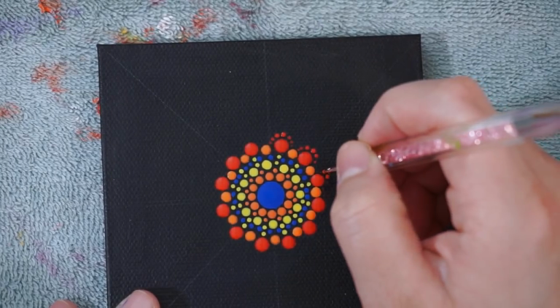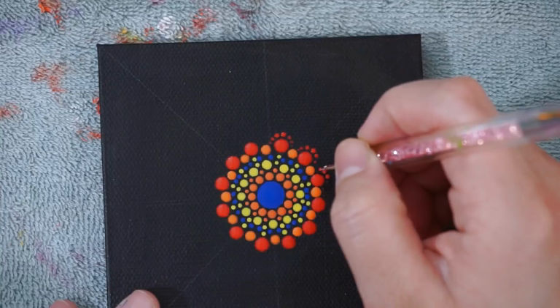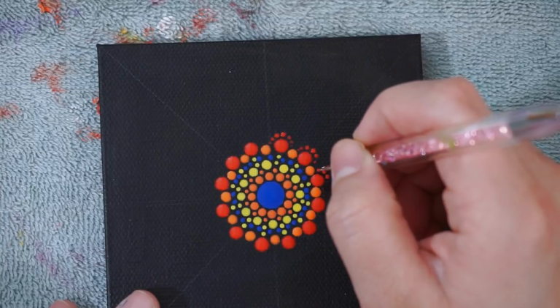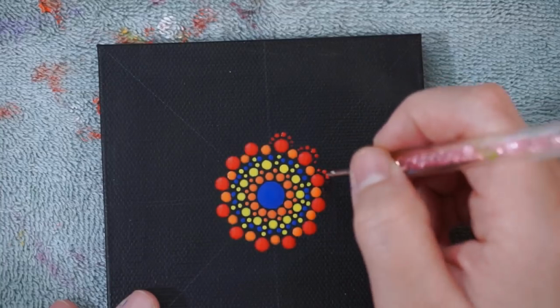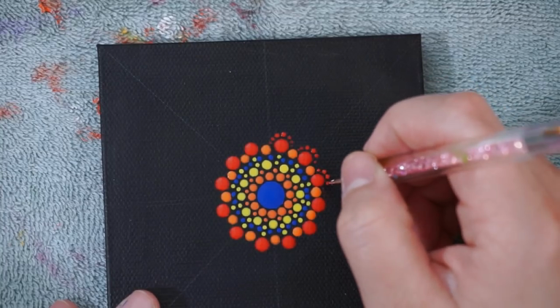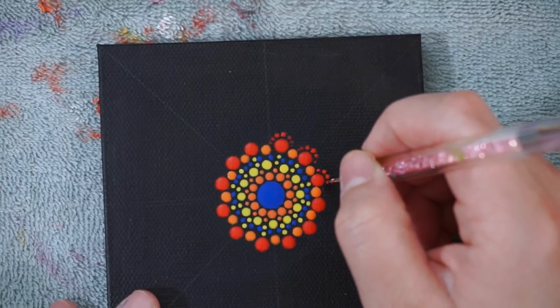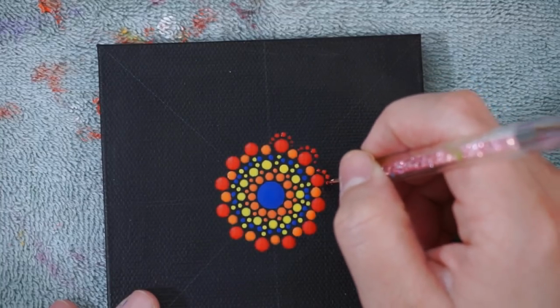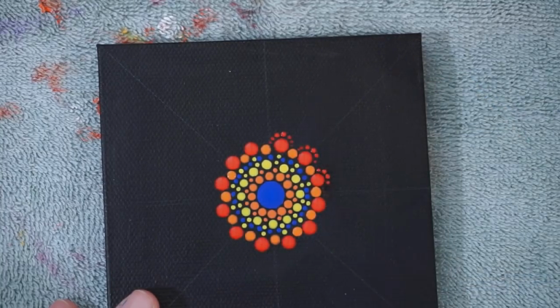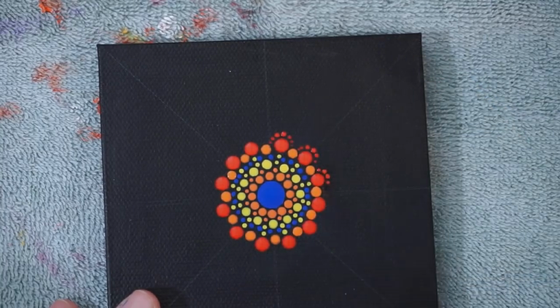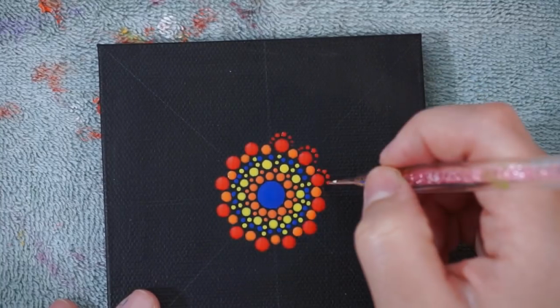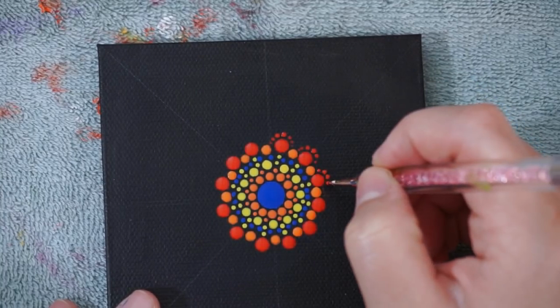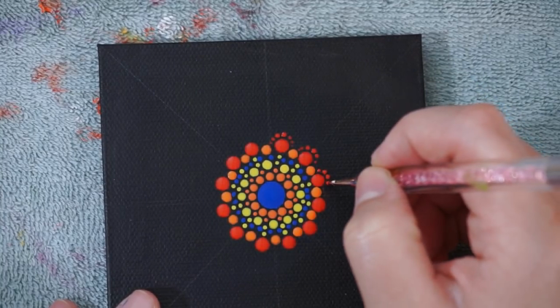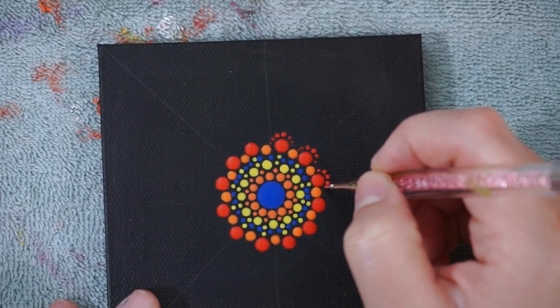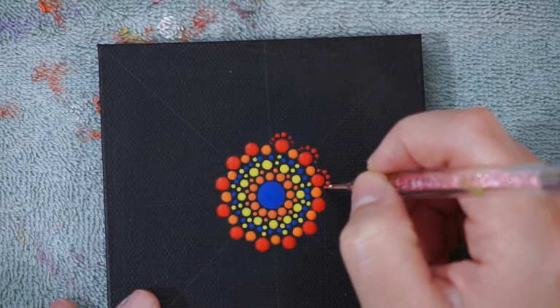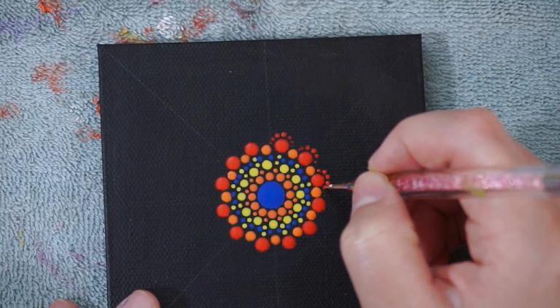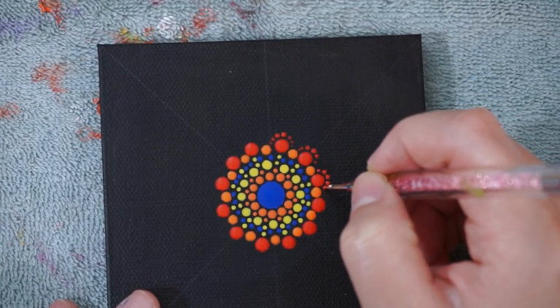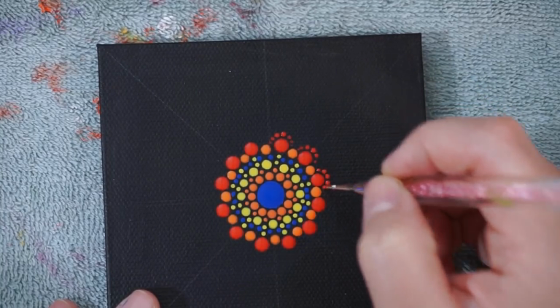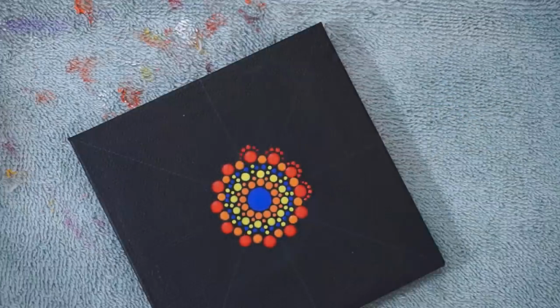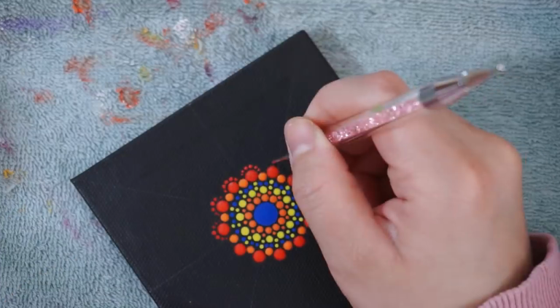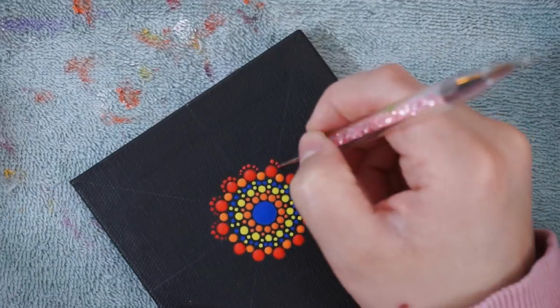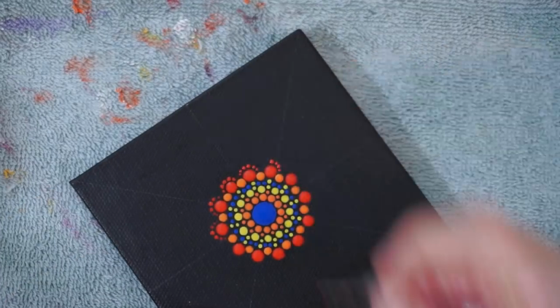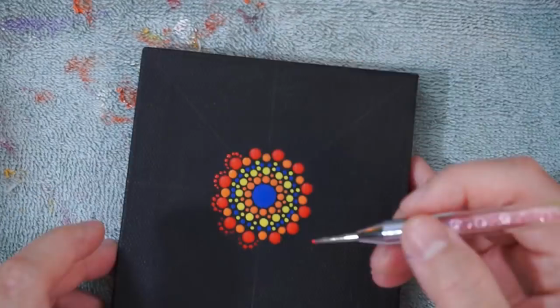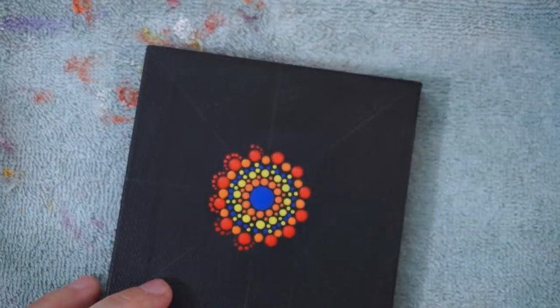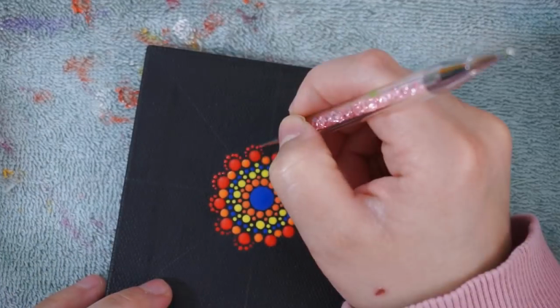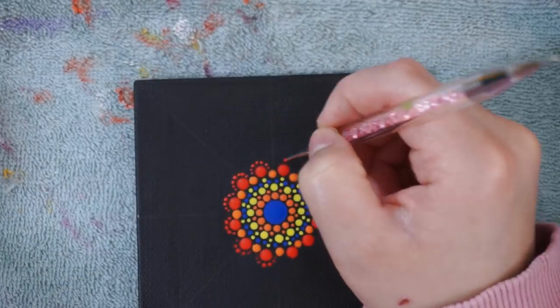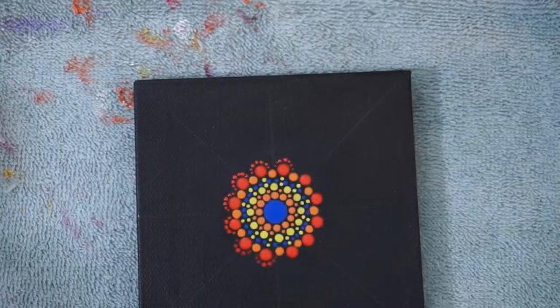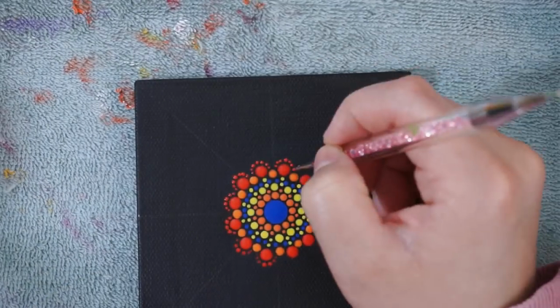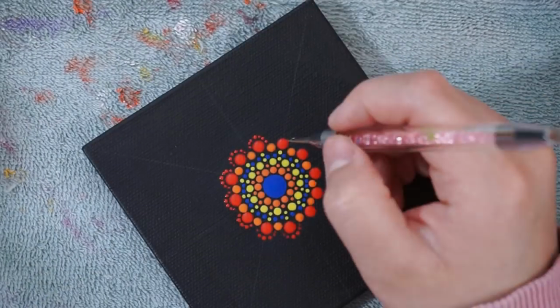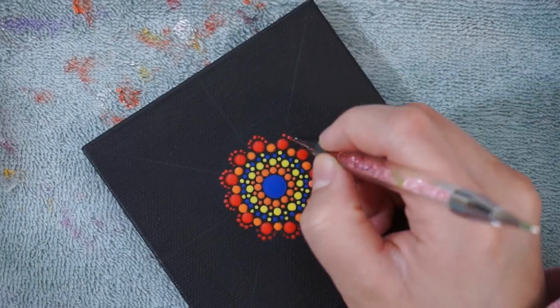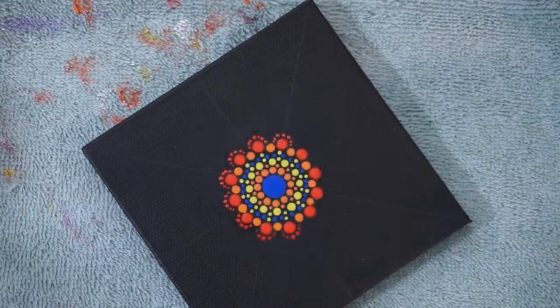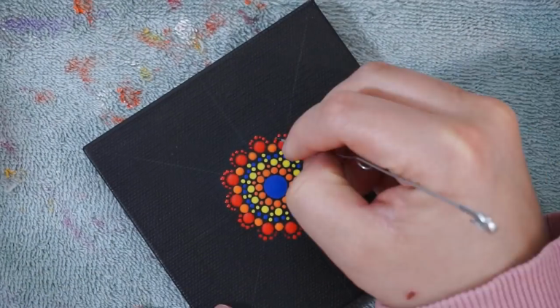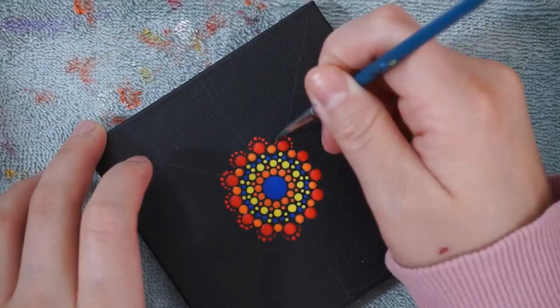Next, with my nail dotting tool, I'm going to walk the line around the red dots. For those who are just tuning in, walking the lines is when the dots go from their biggest to their smallest, and it's best achieved with a pointy tool.